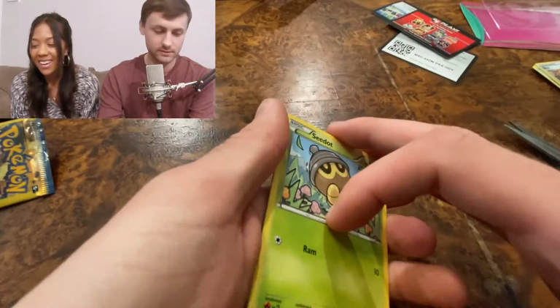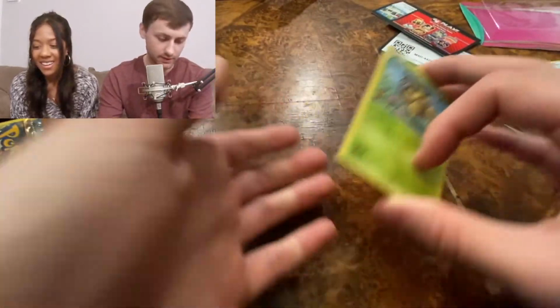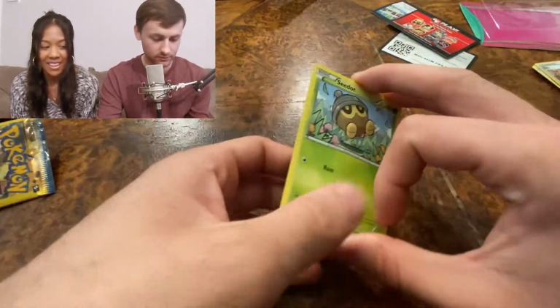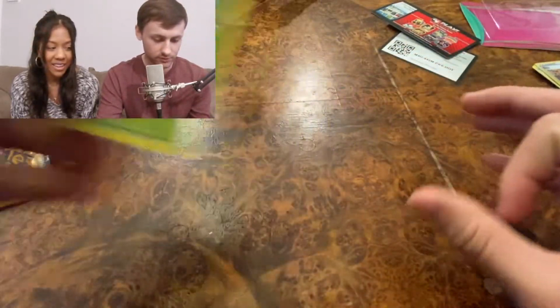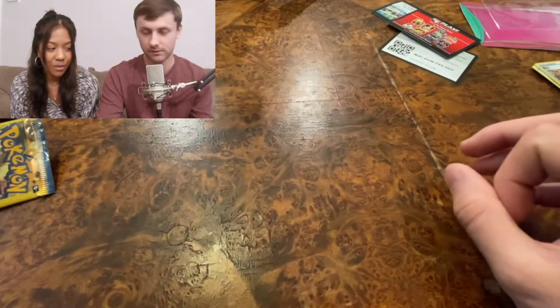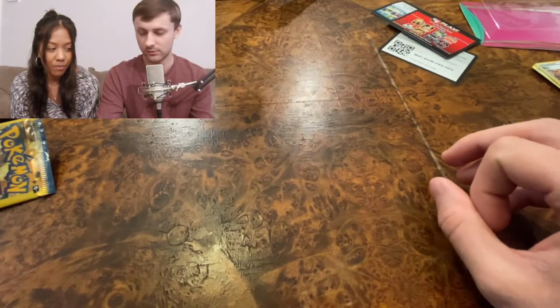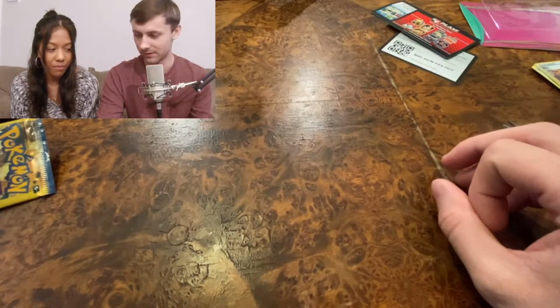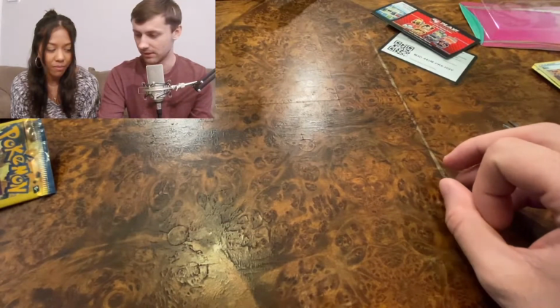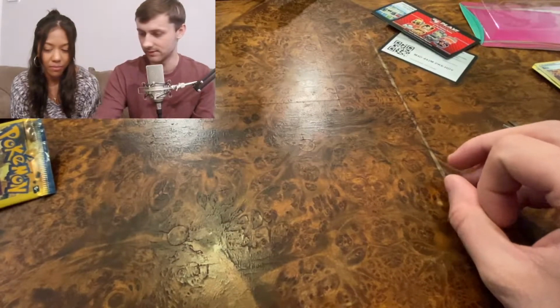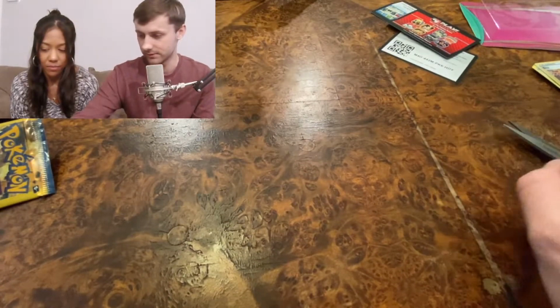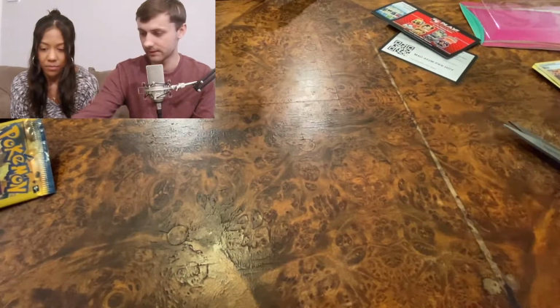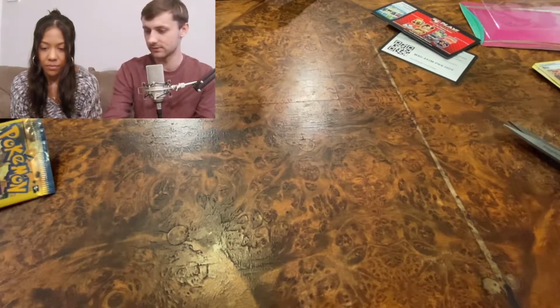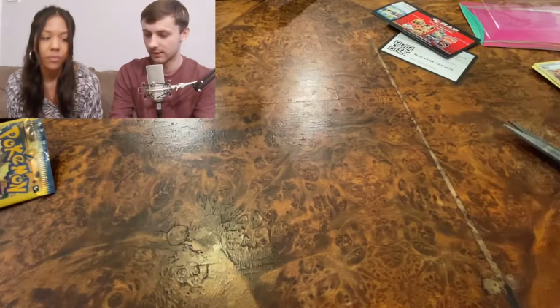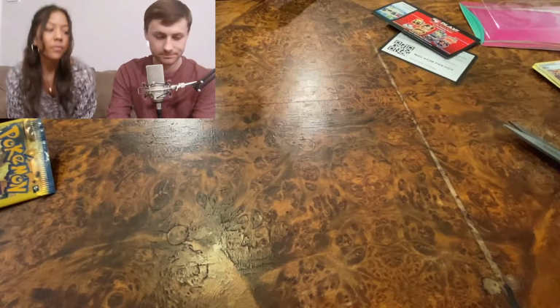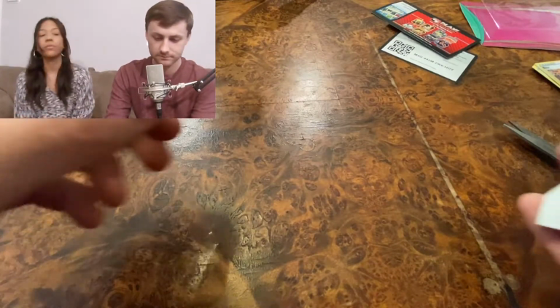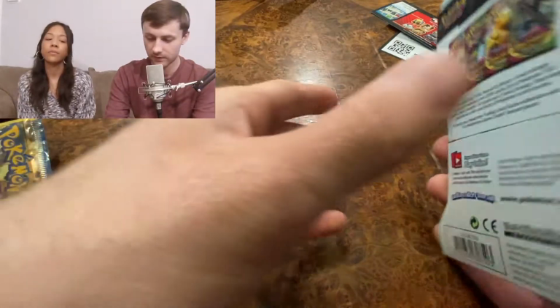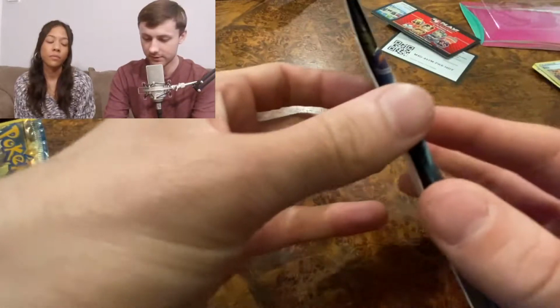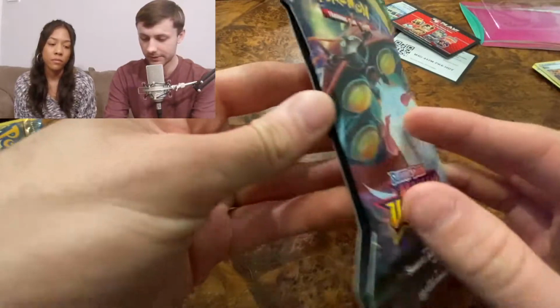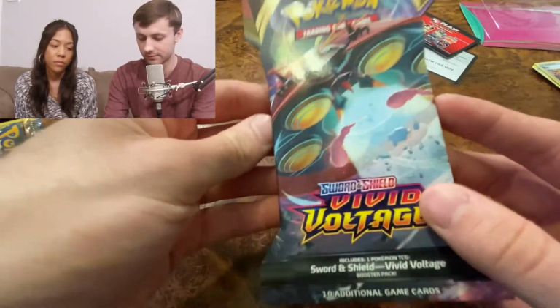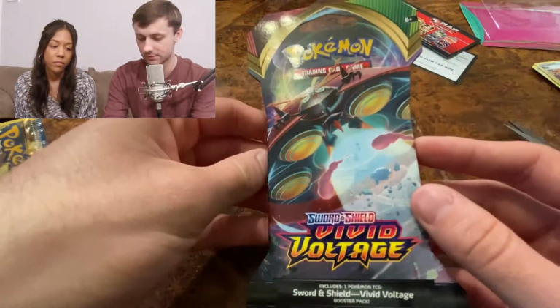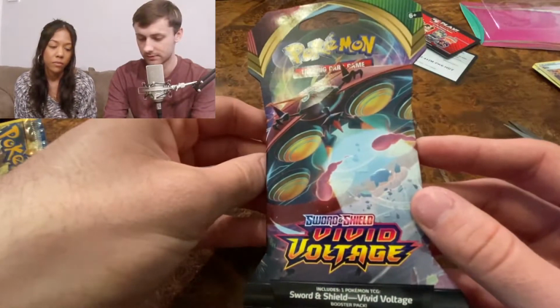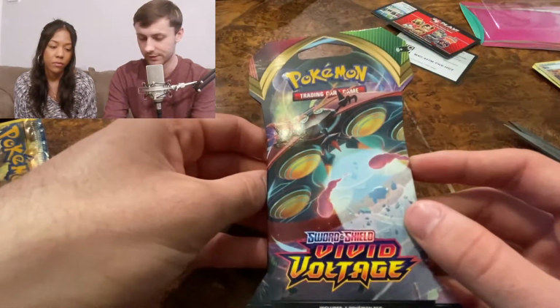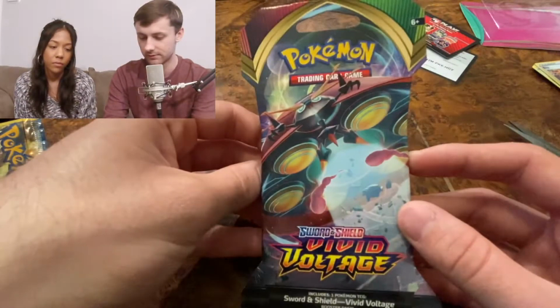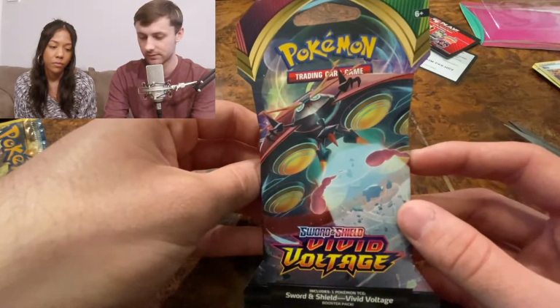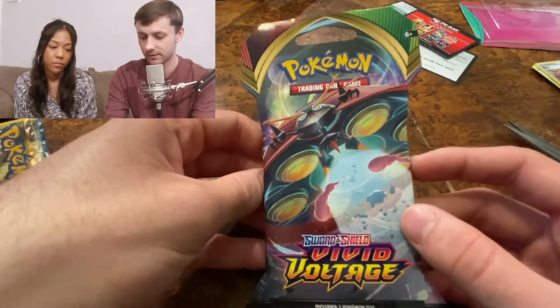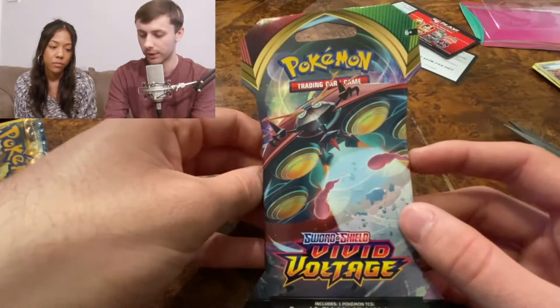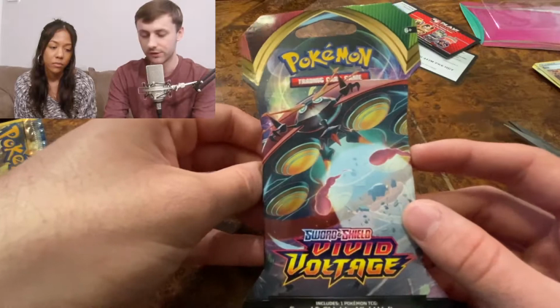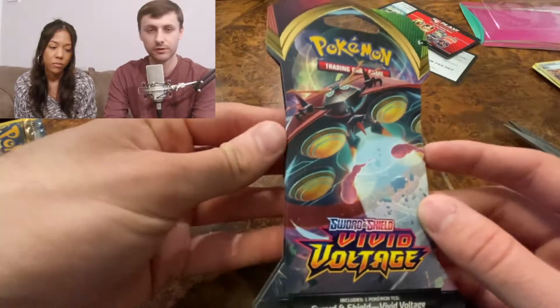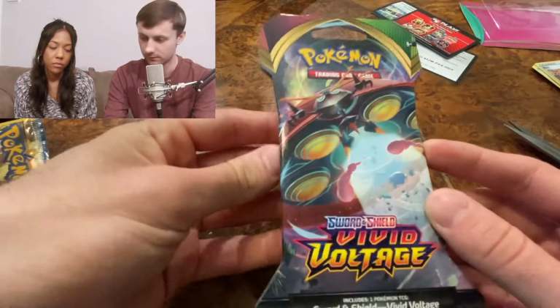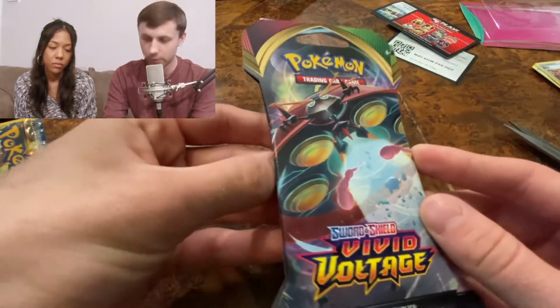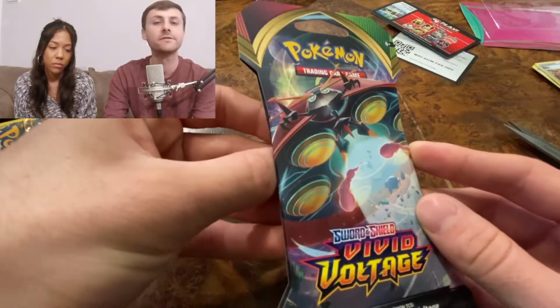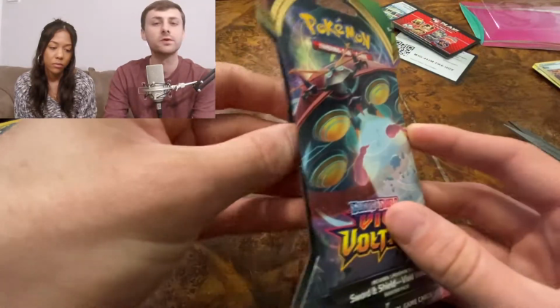I don't recommend you buy these Dollar General packs. To finish it off we're going to do the final pack of Vivid Voltage.